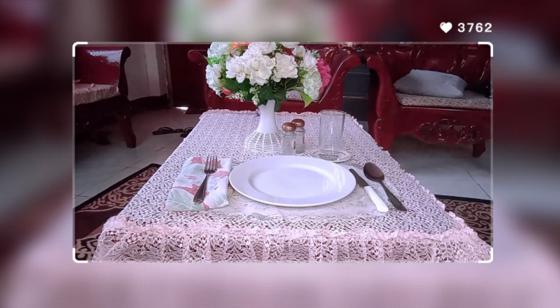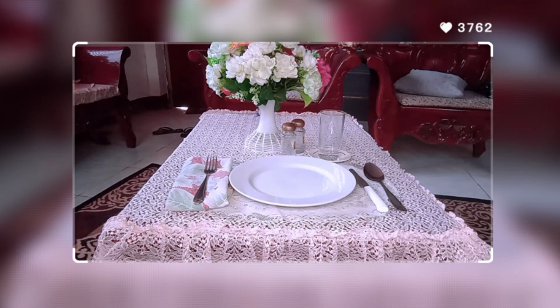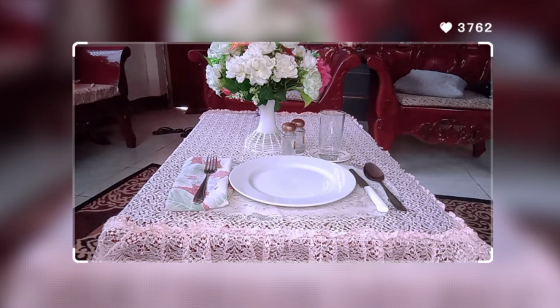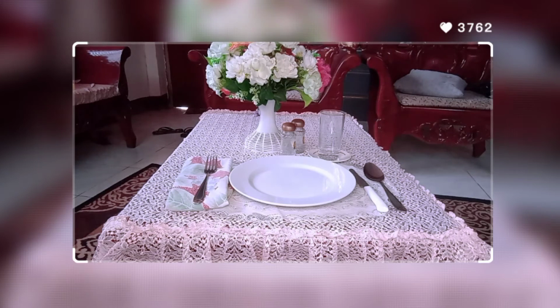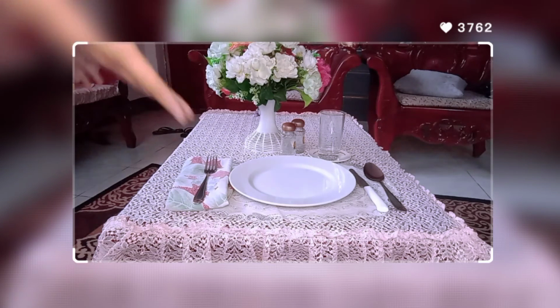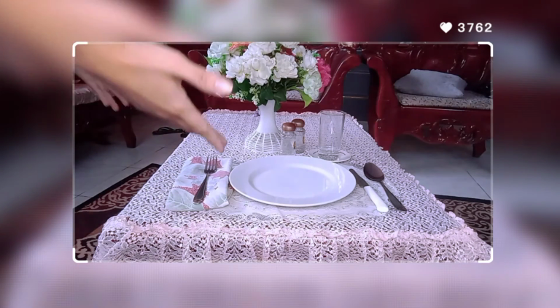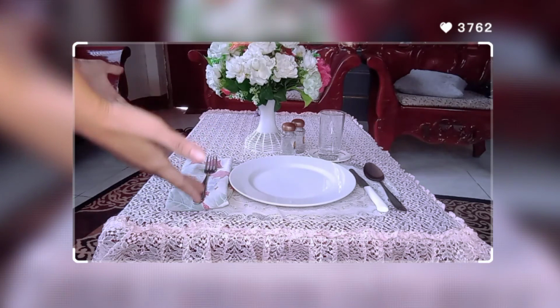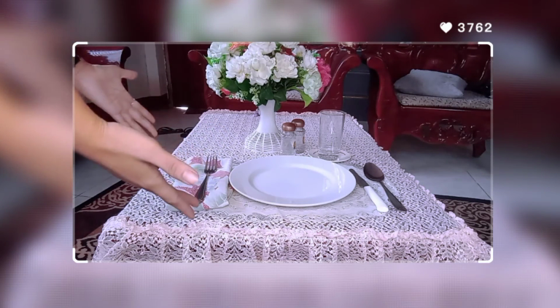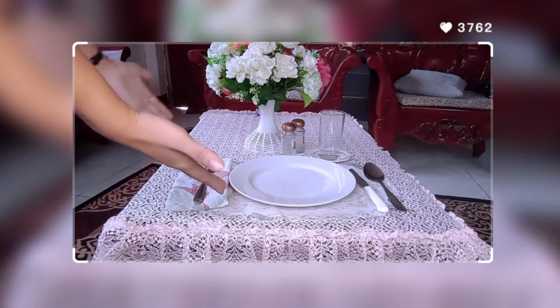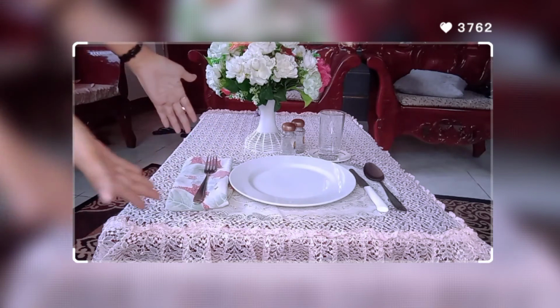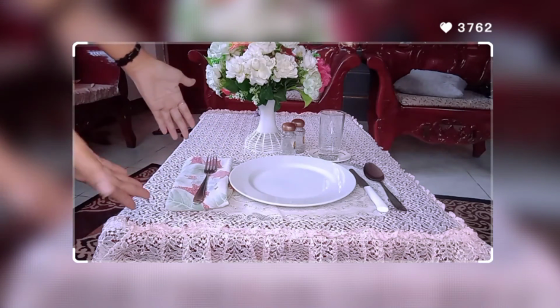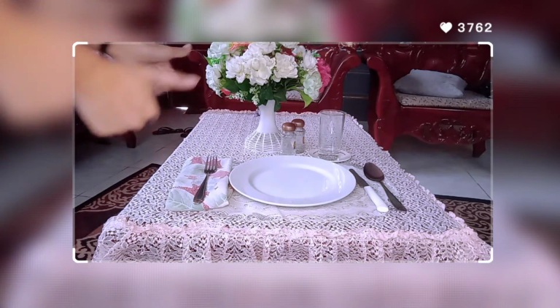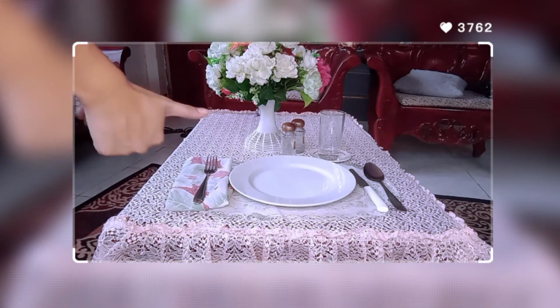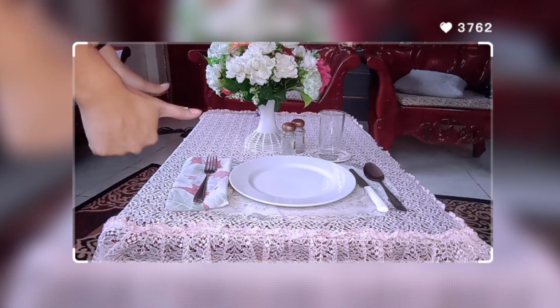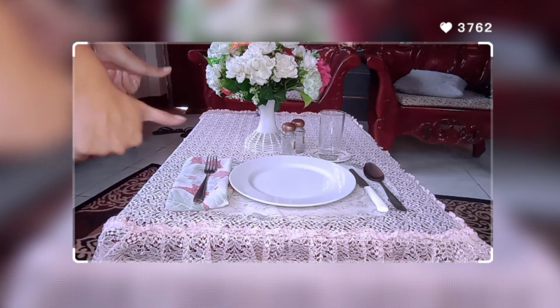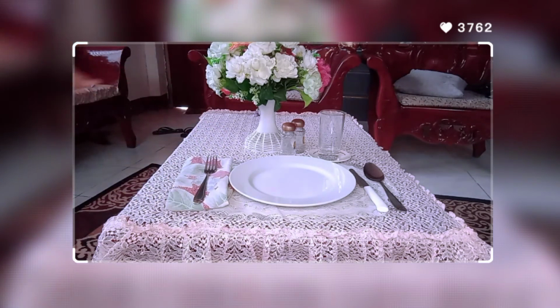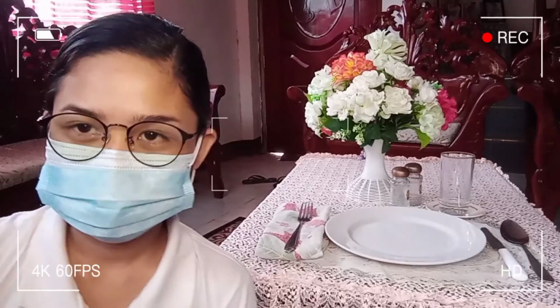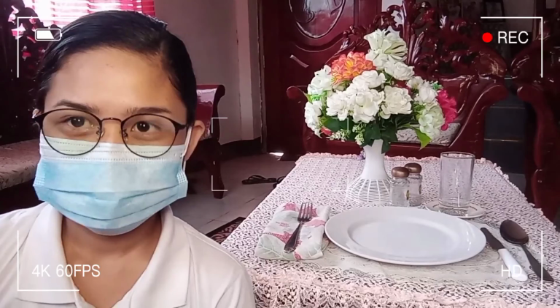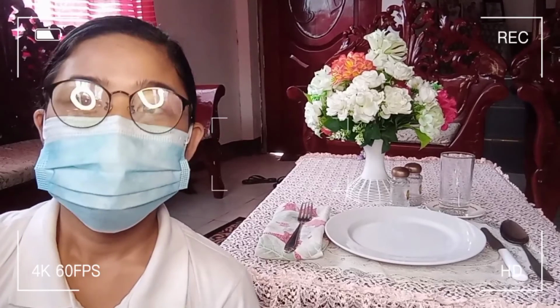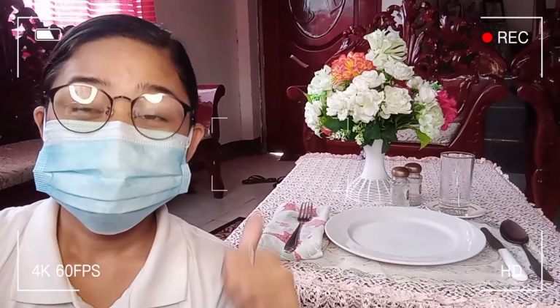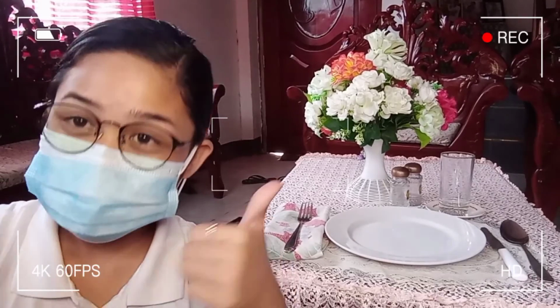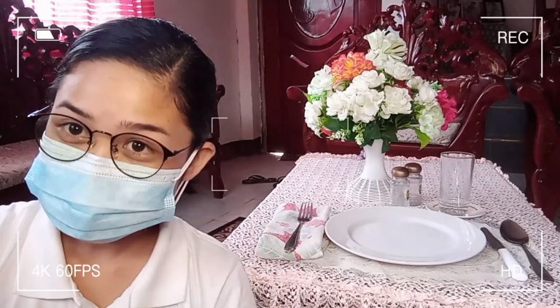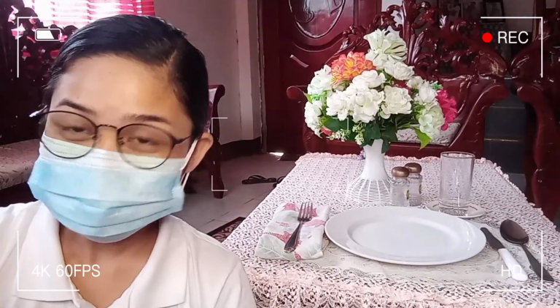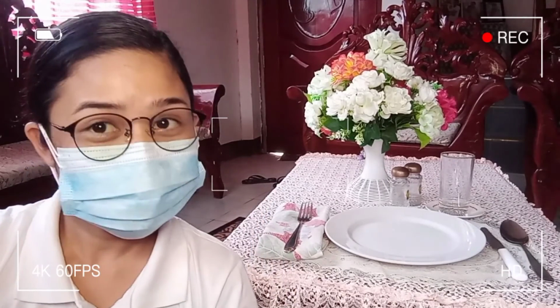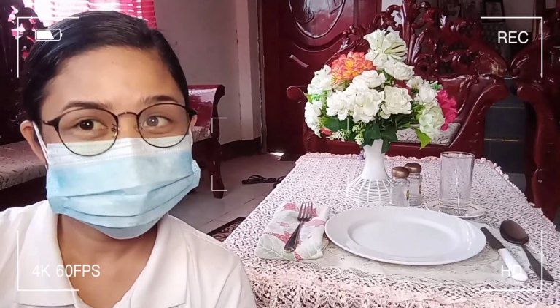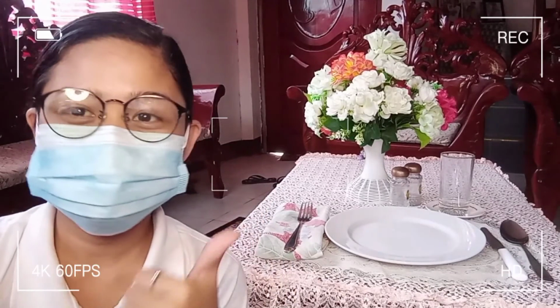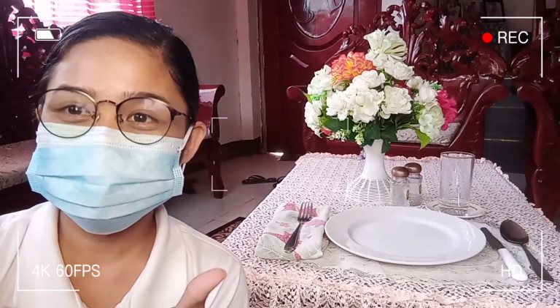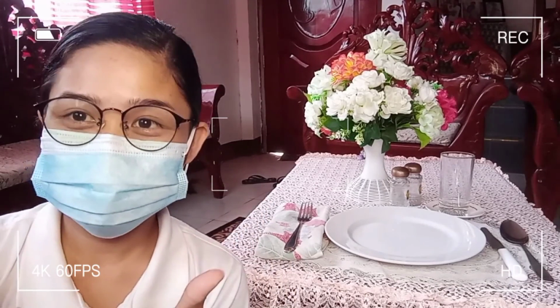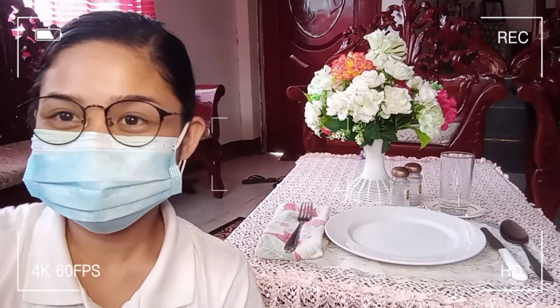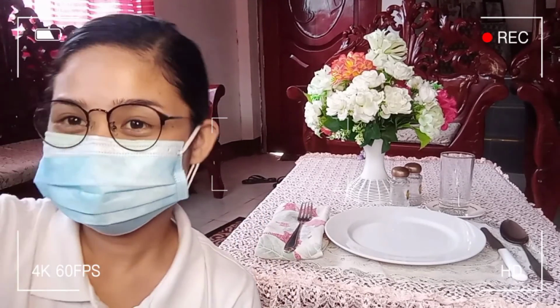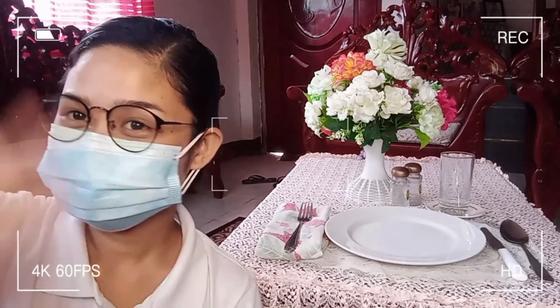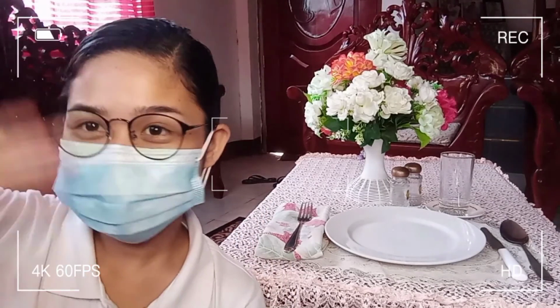That's it — that is what we call the à la carte table setup. That's it for today, thank you for watching, bye!